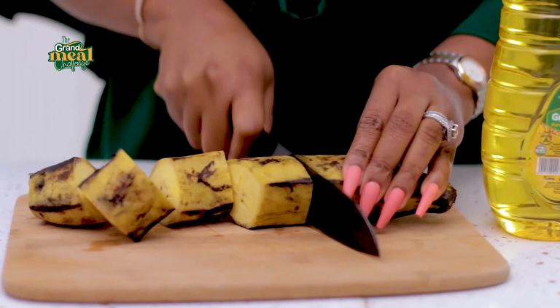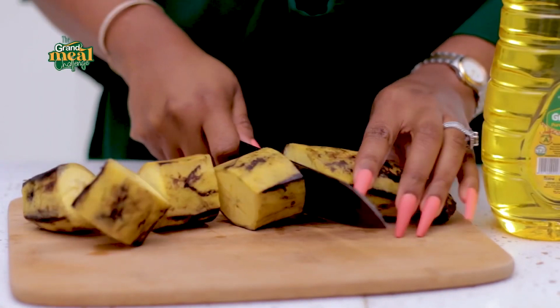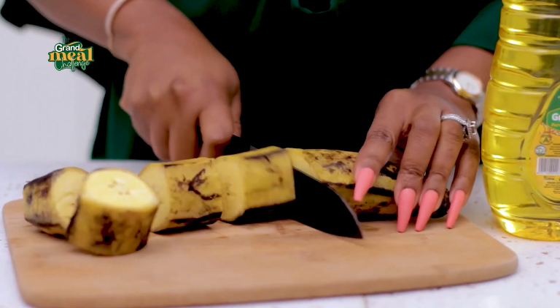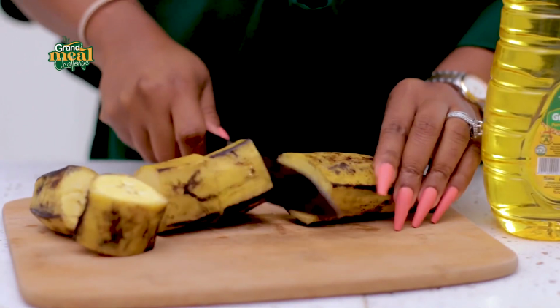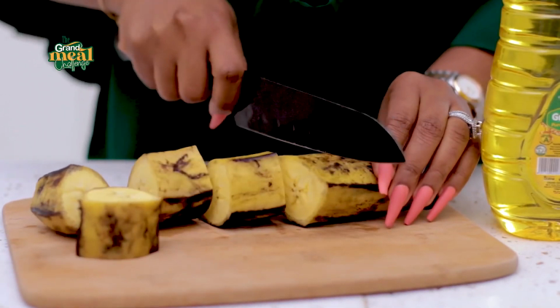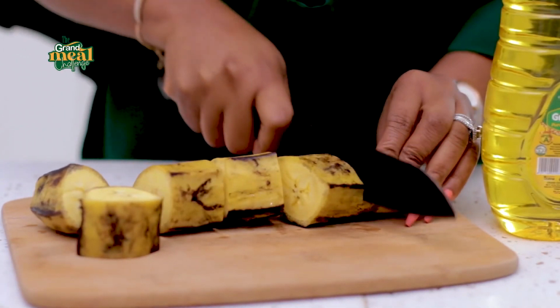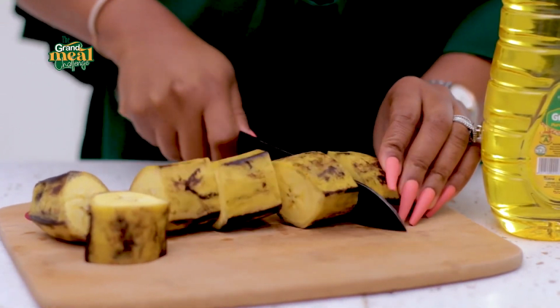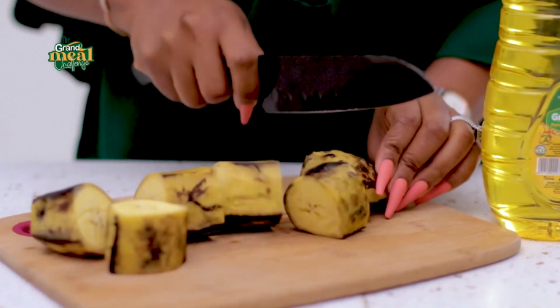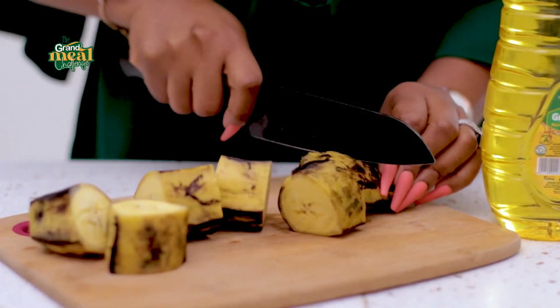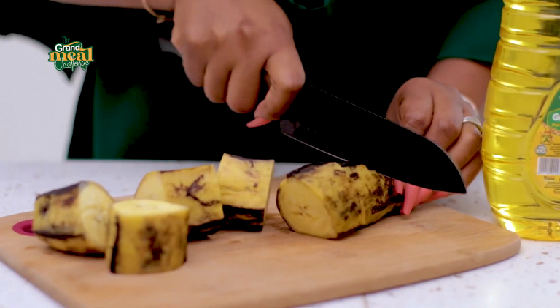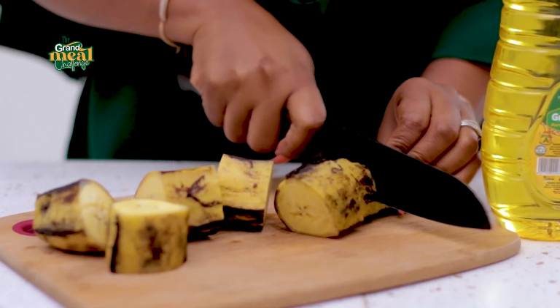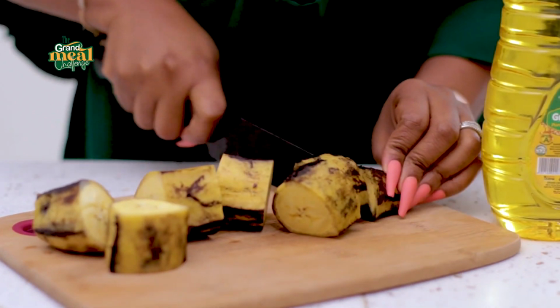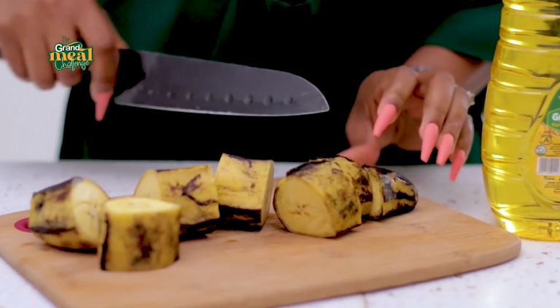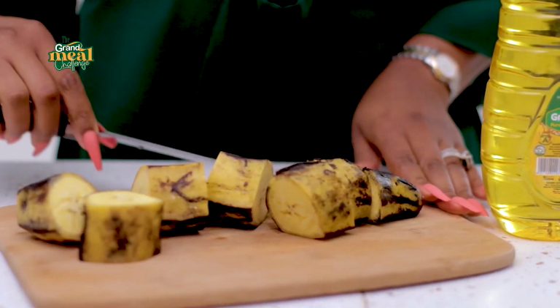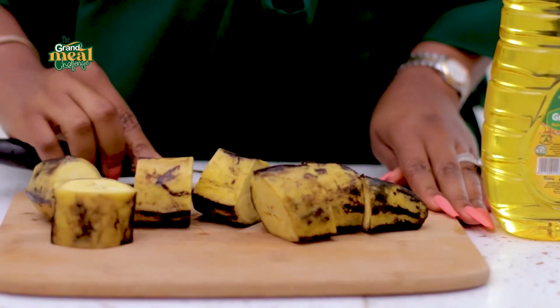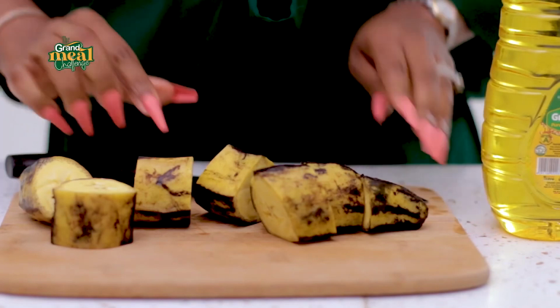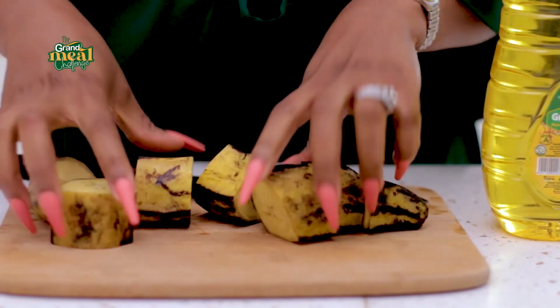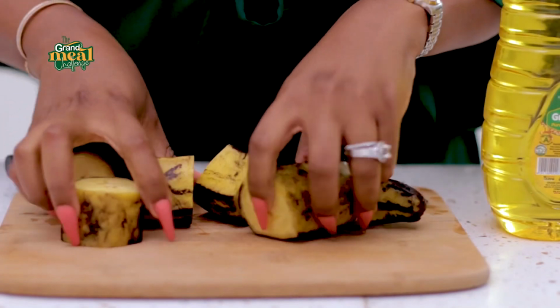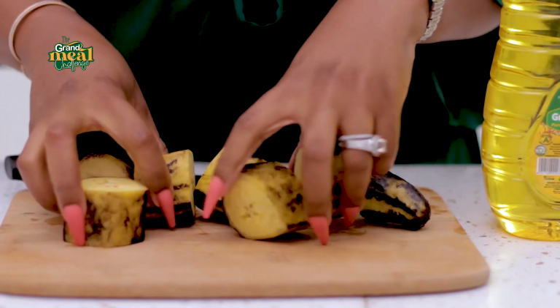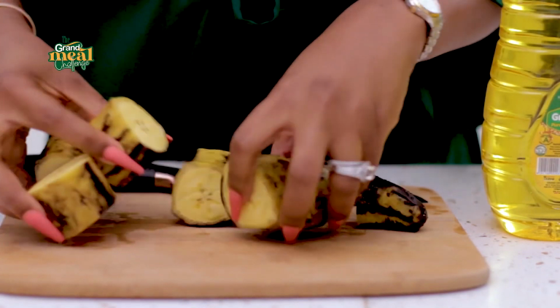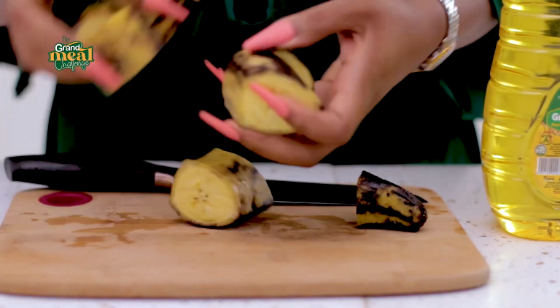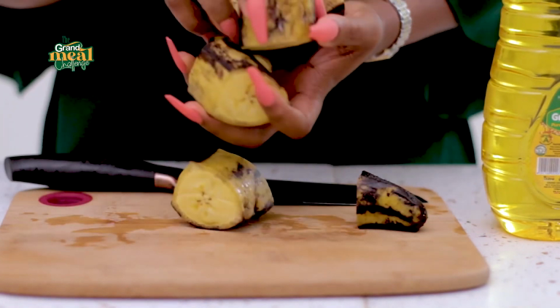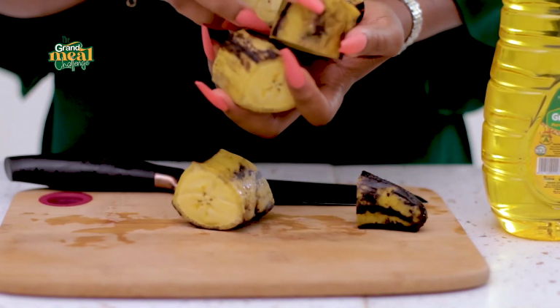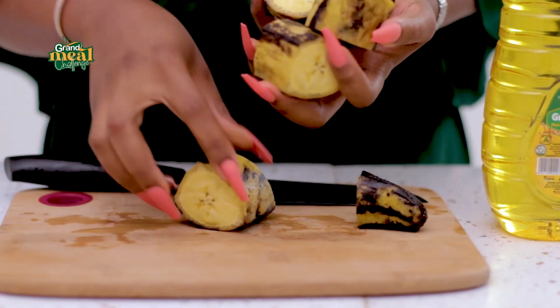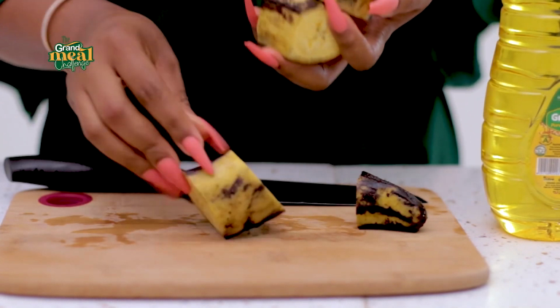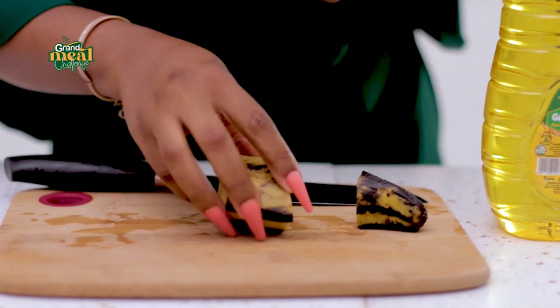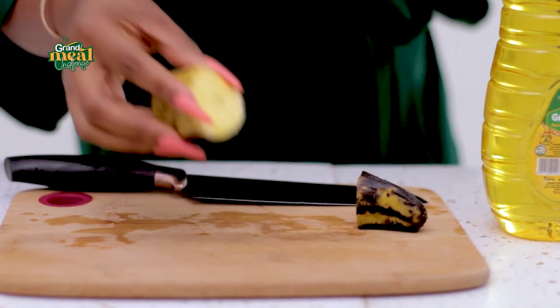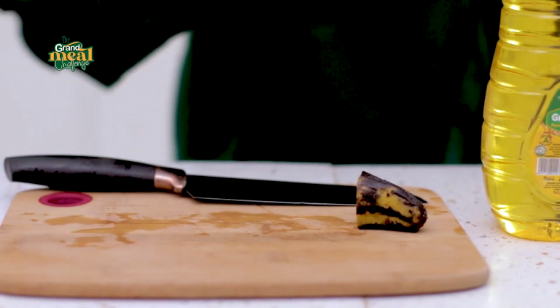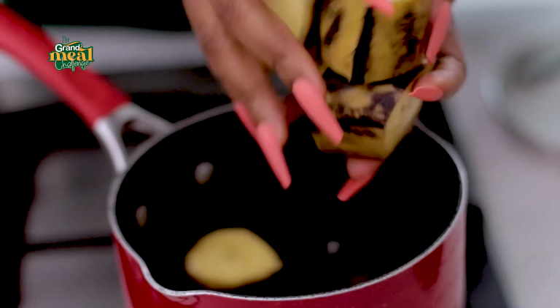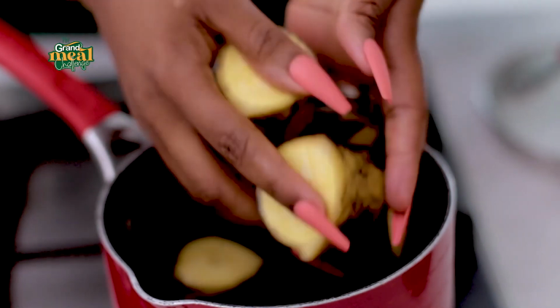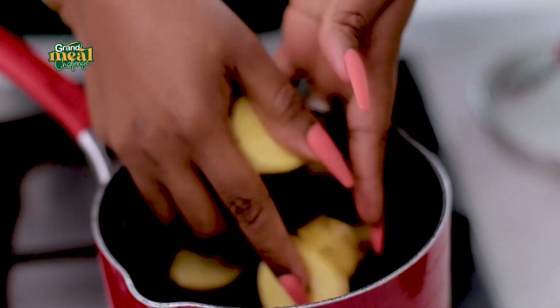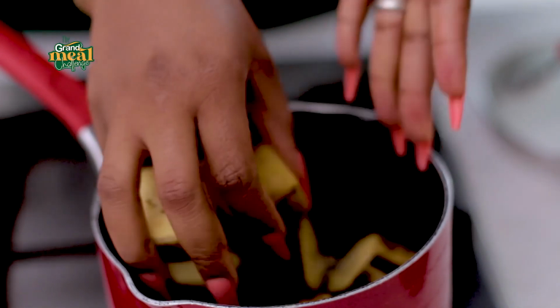While my kale is cooking, I'm going to start boiling my plantain. I don't take off the skin, because this is how my mom showed me how to make it.